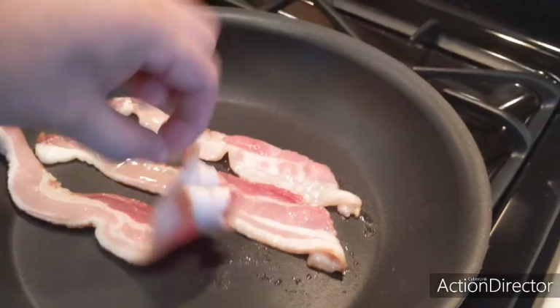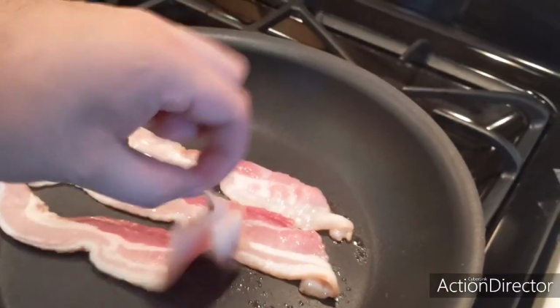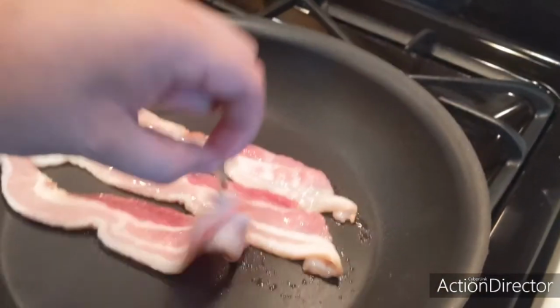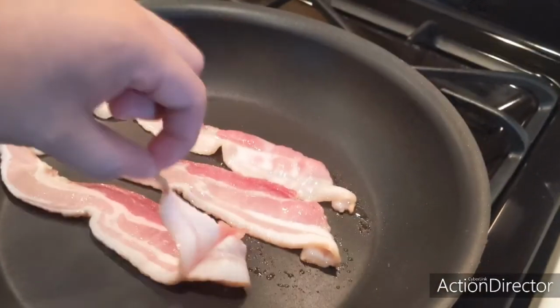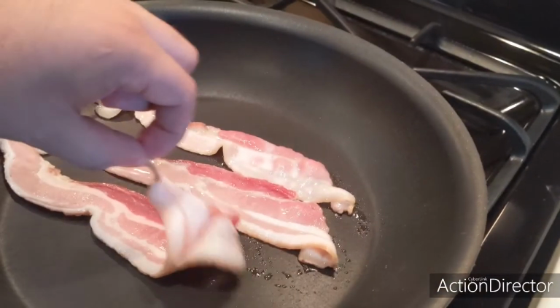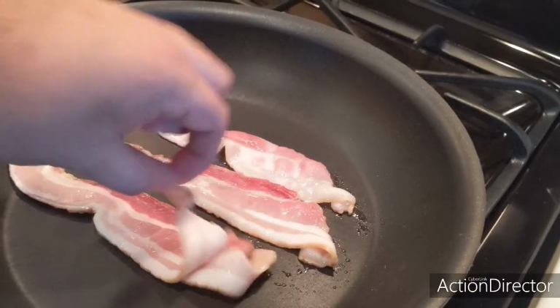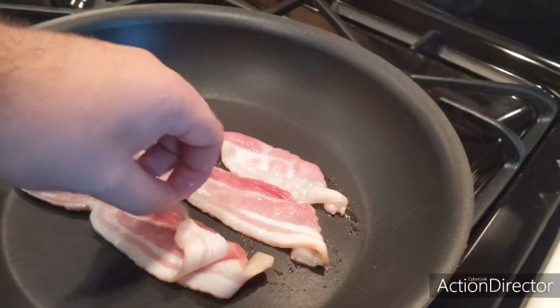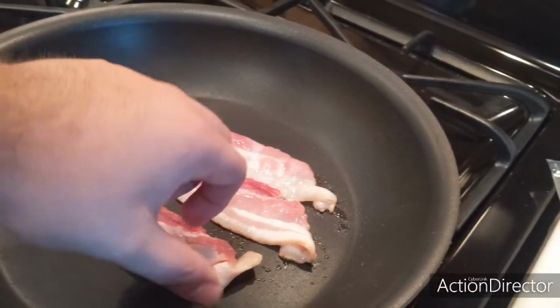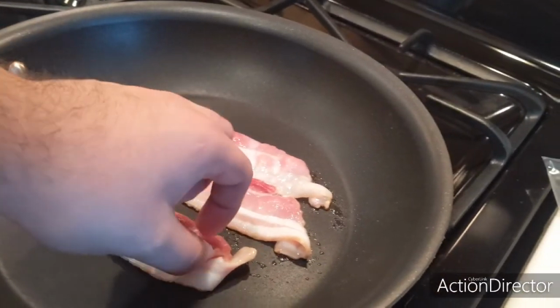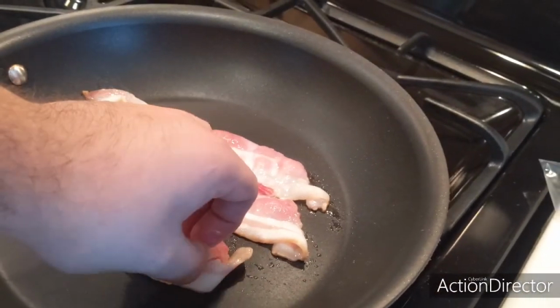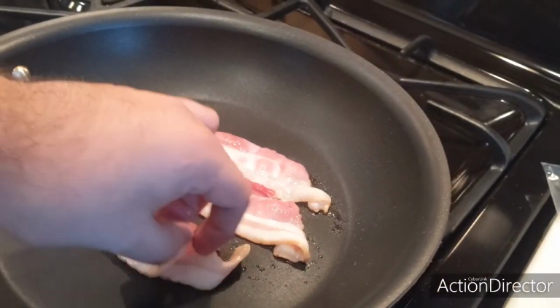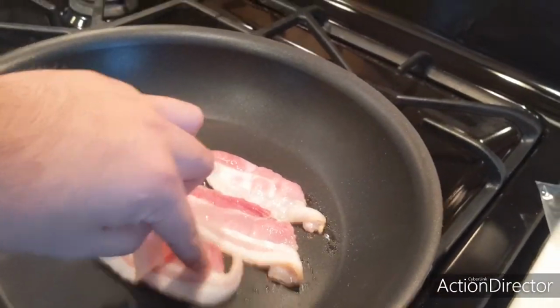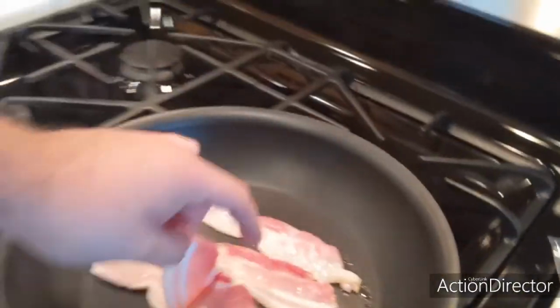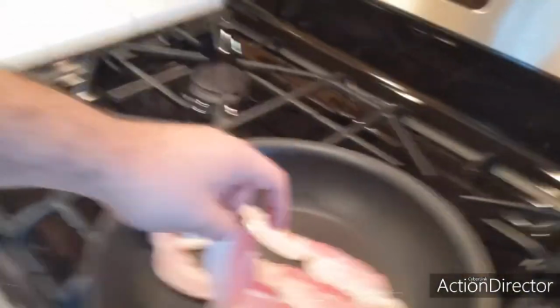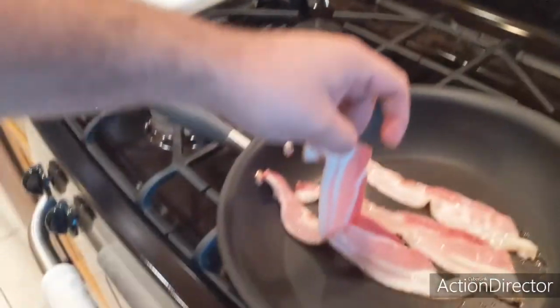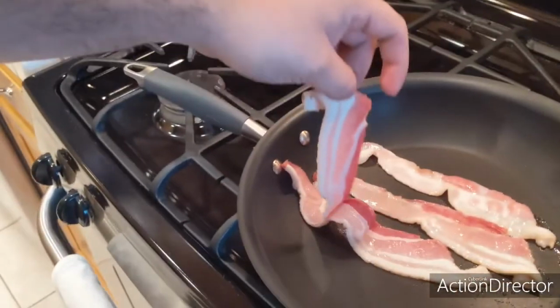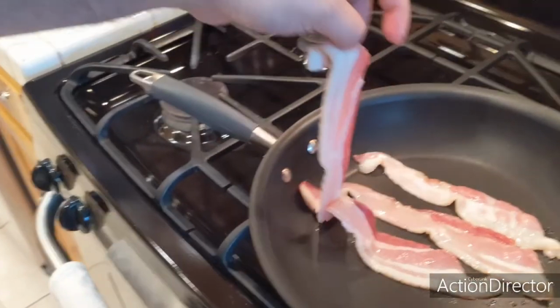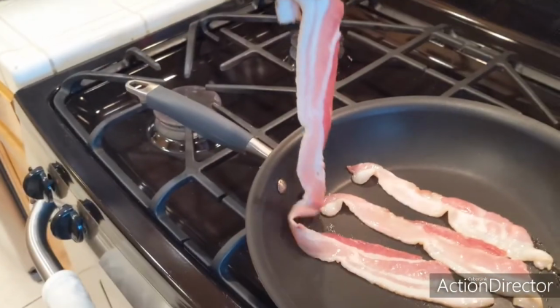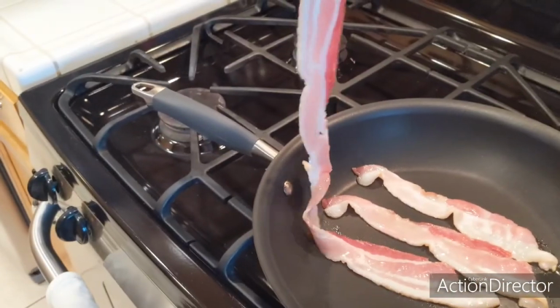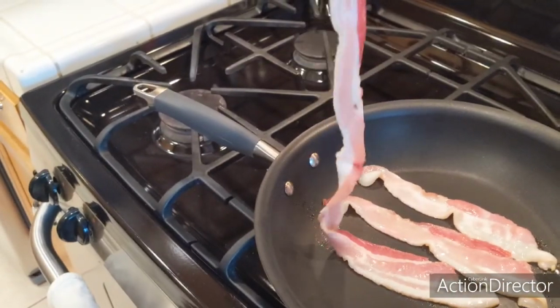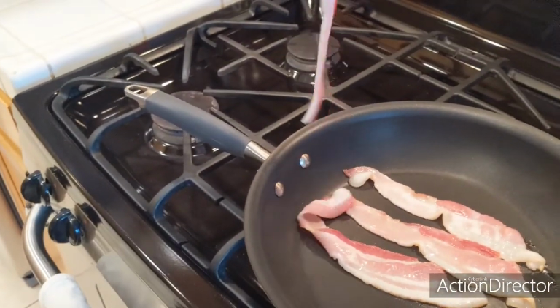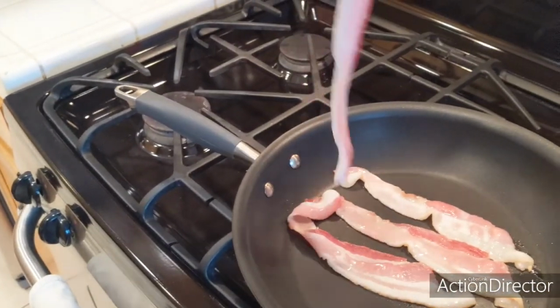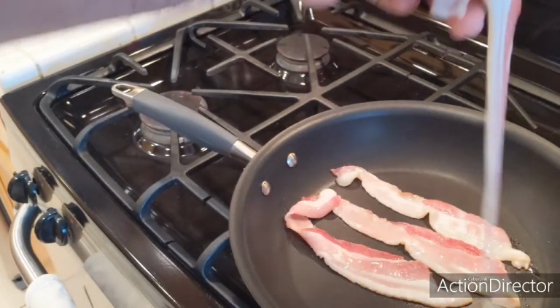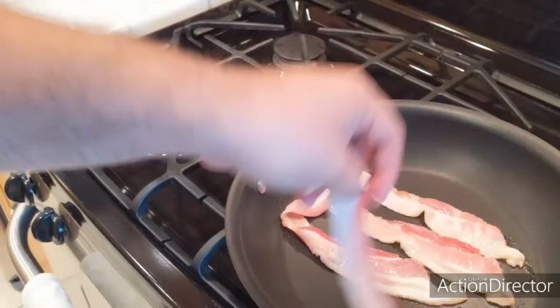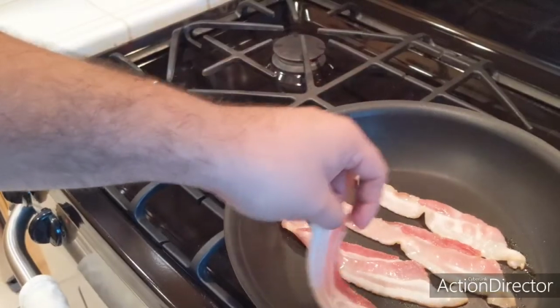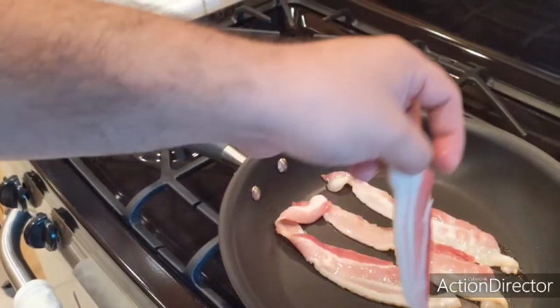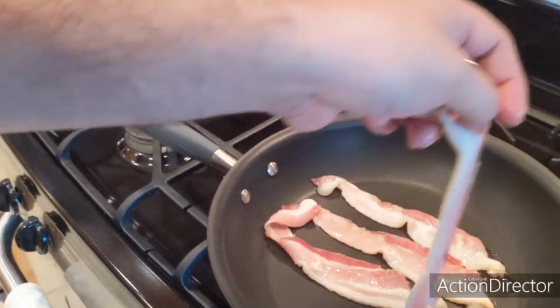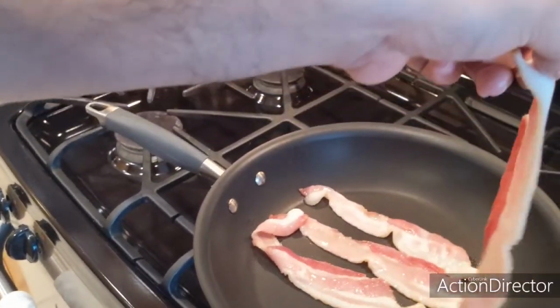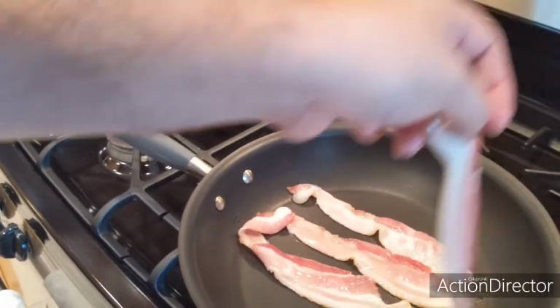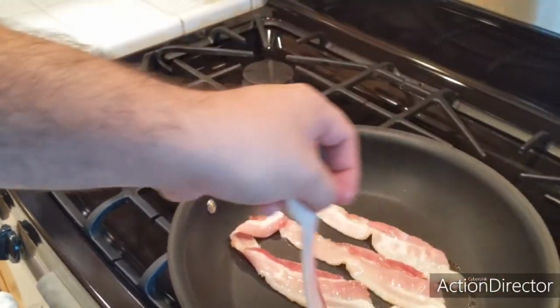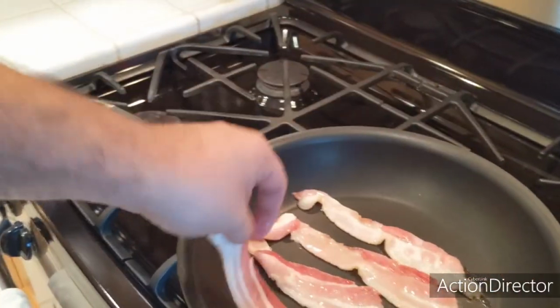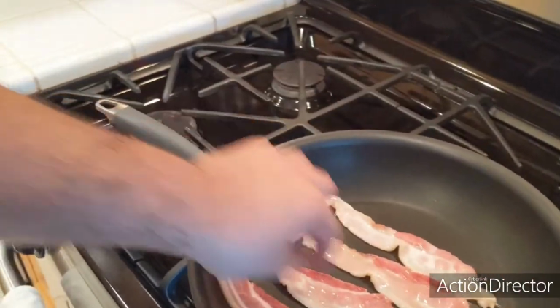Every time I hear bacon sizzle, I think of the show Doug. Funny — the sister's like trying to help him lose weight, she's like, 'Sizzle like bacon.'